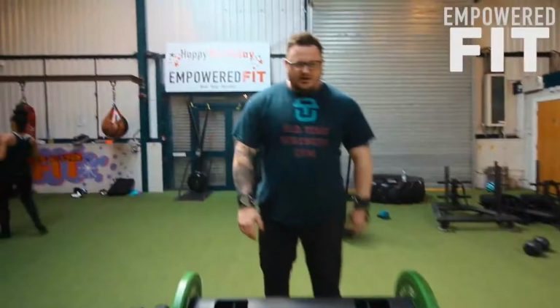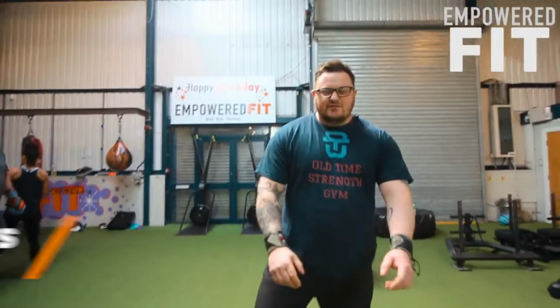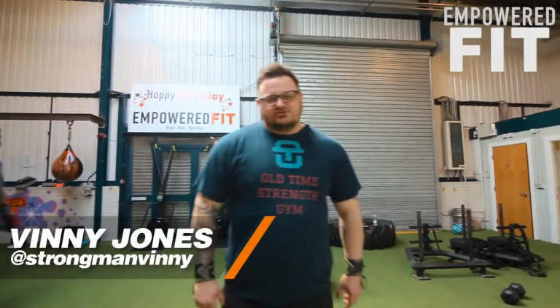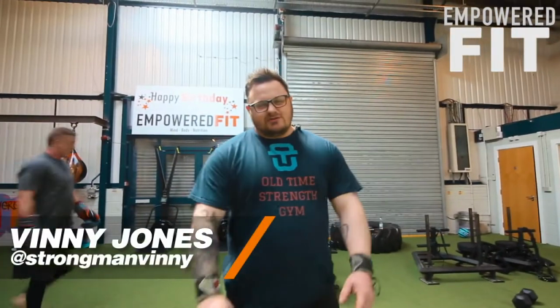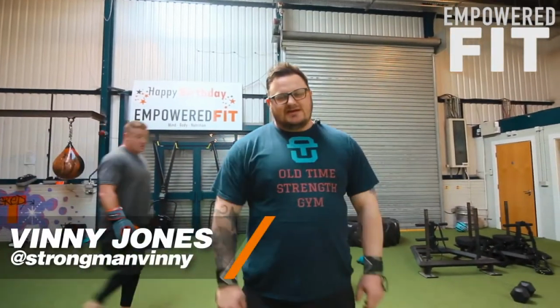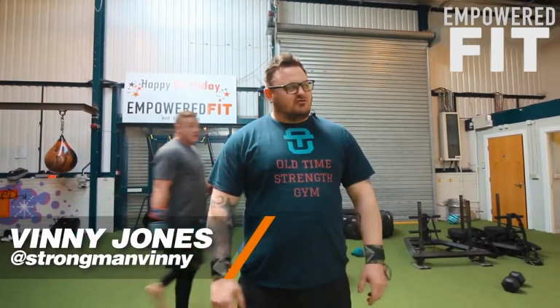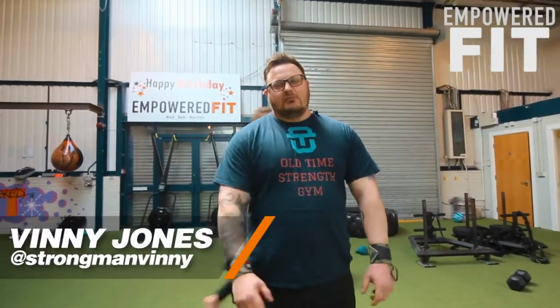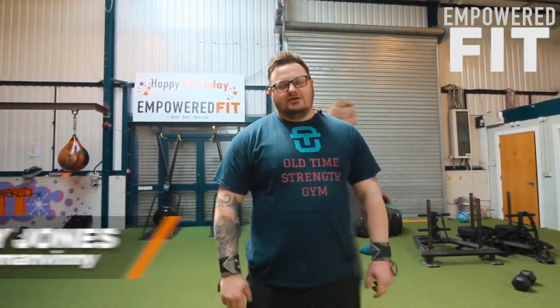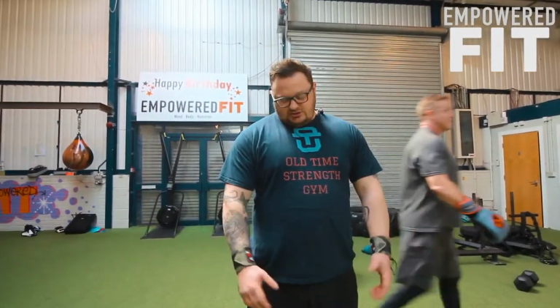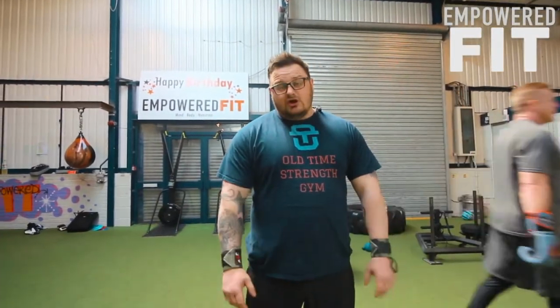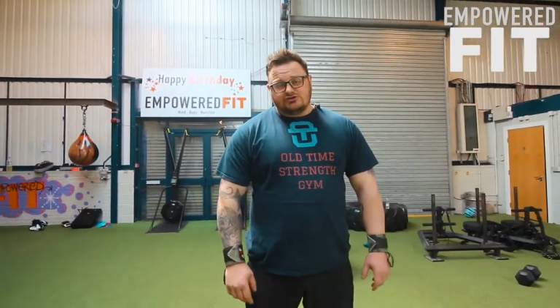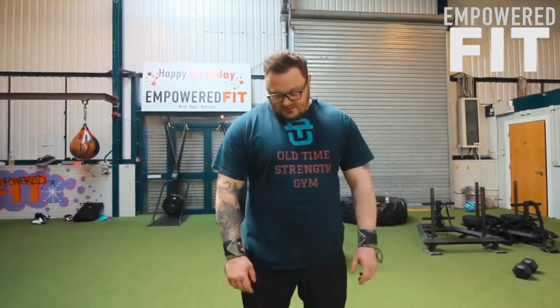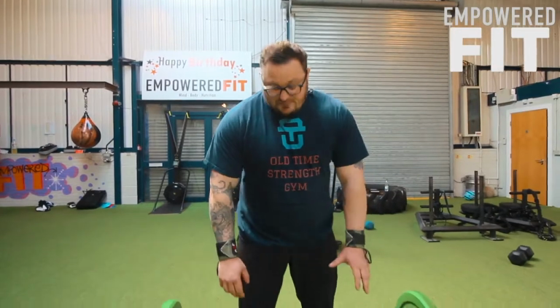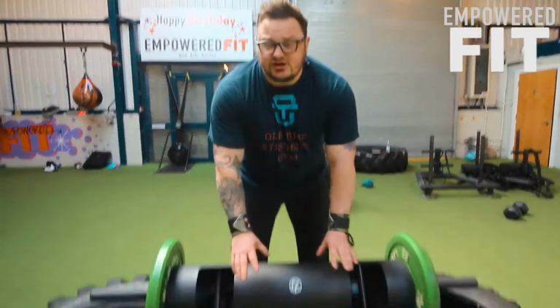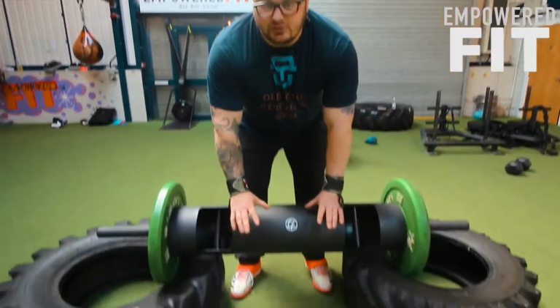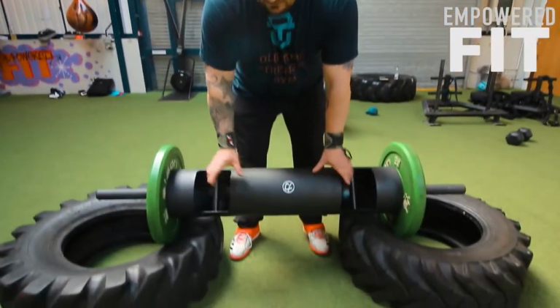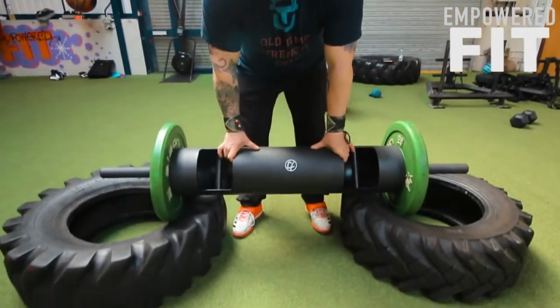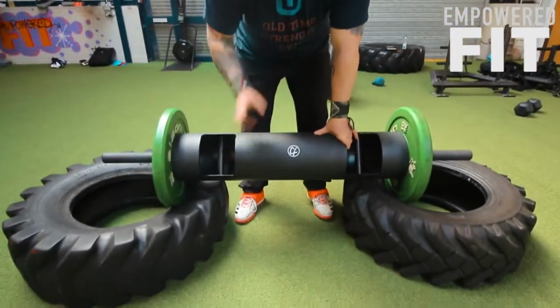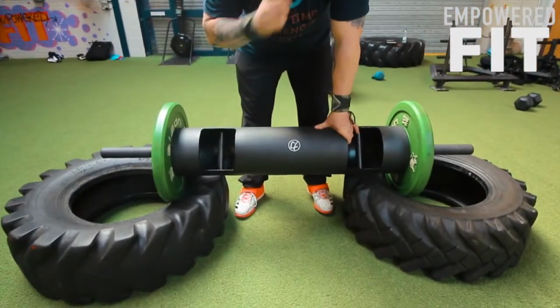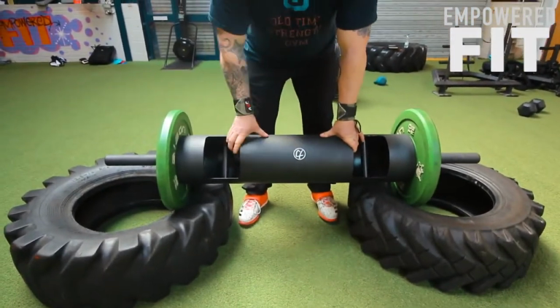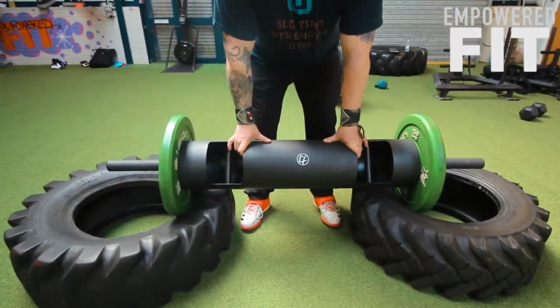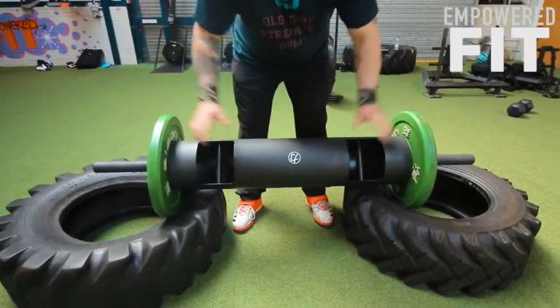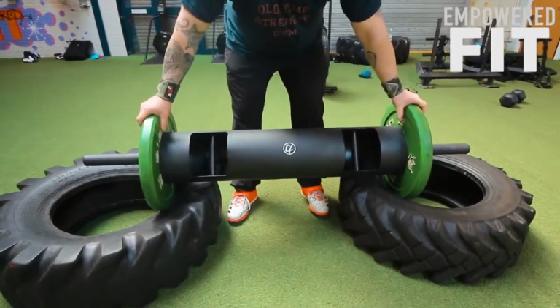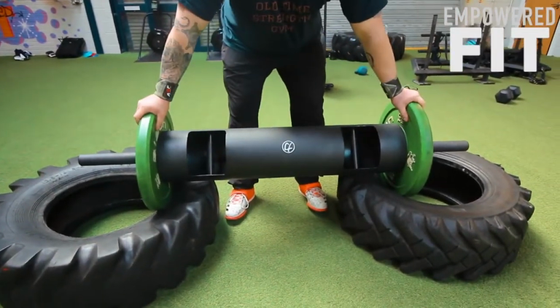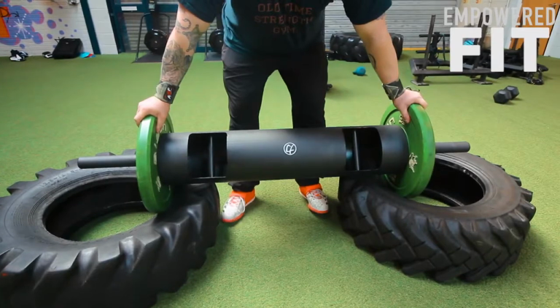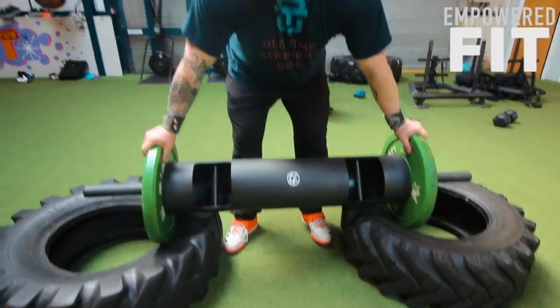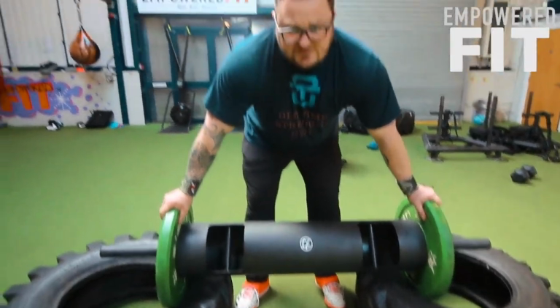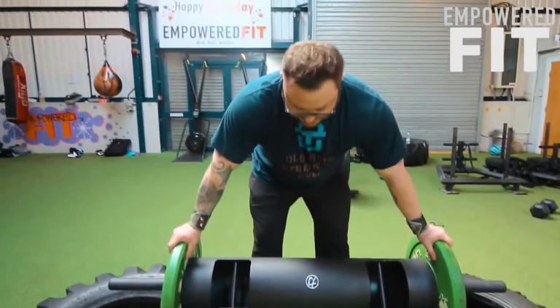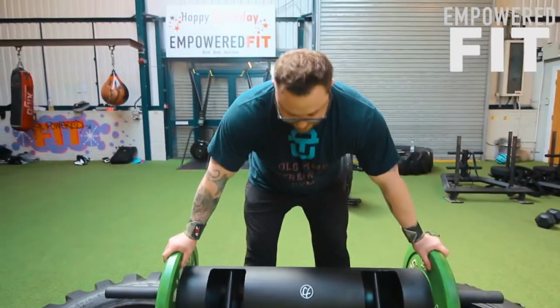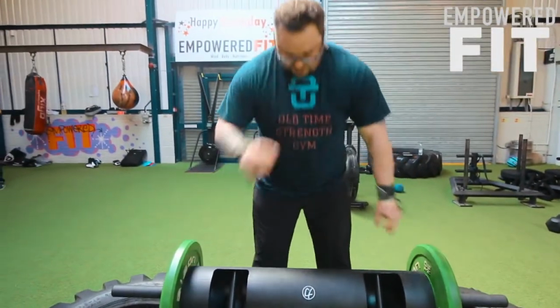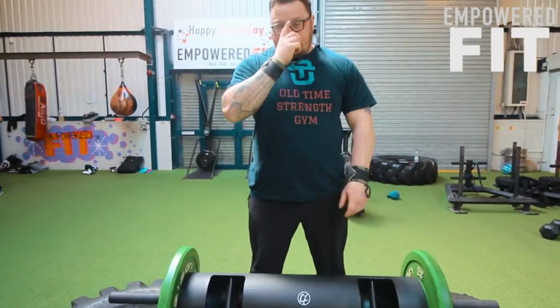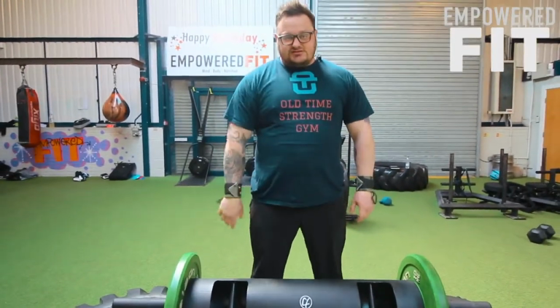Hi, I'm Vinny from Old Time Strength Gym. I've been asked by Chris to come down and do a little log tutorial. Empowered has got a new log from Strength Shop — it's 32kg. I've put two 10kg plates on to keep it nice and light with some technique work. I'm going to show you how you log press.